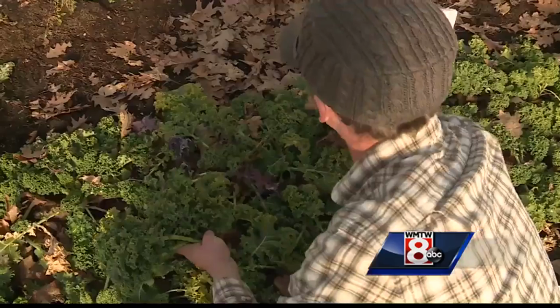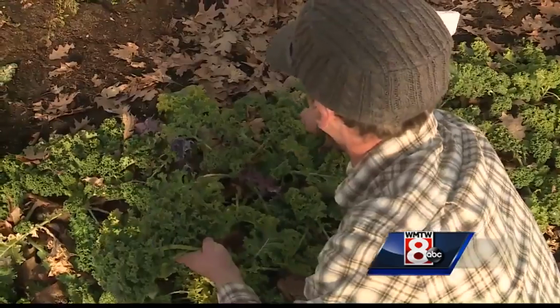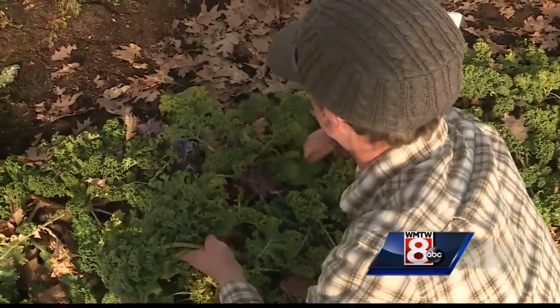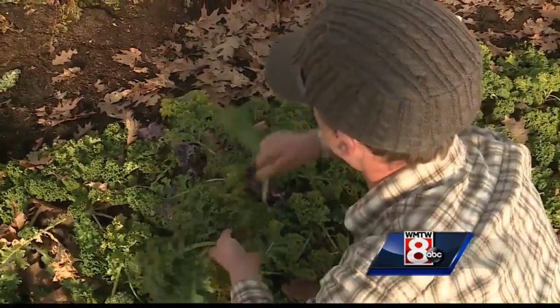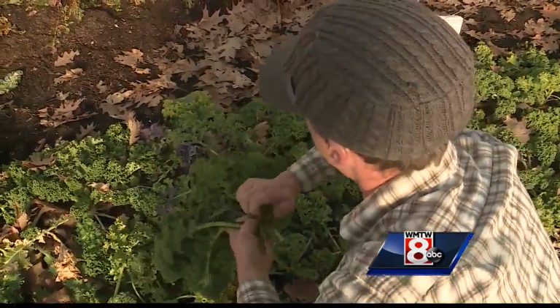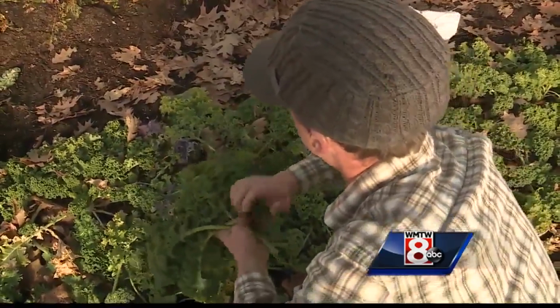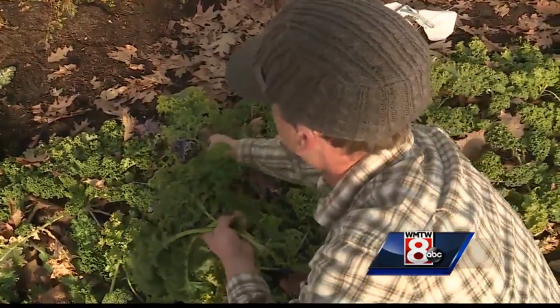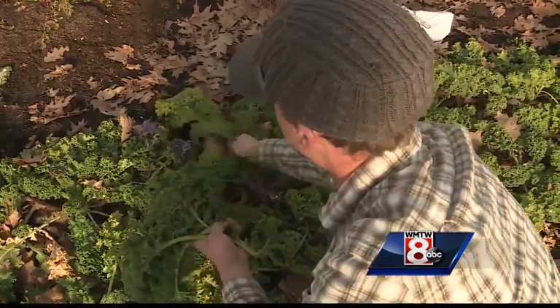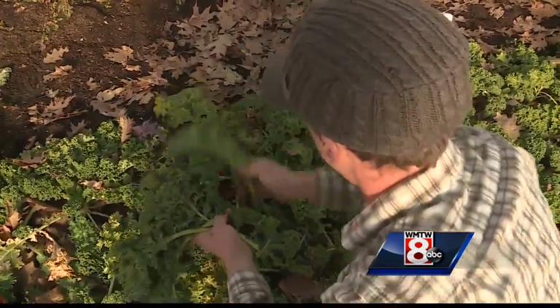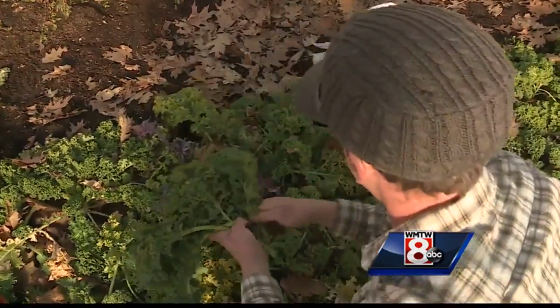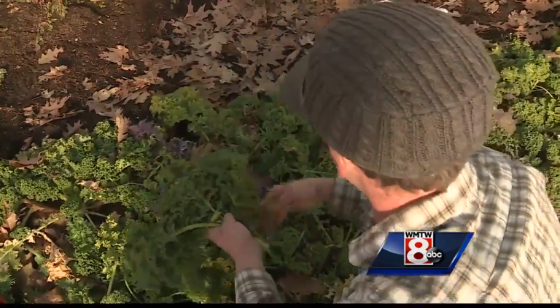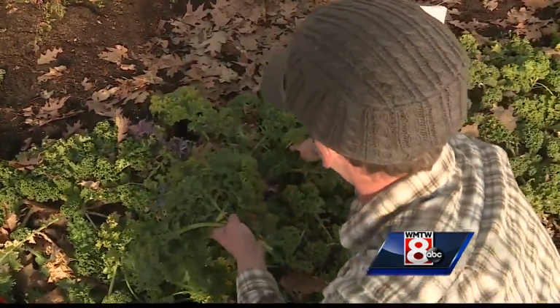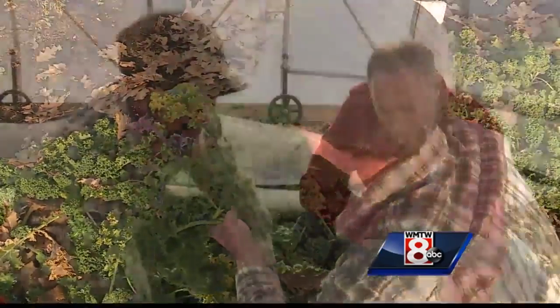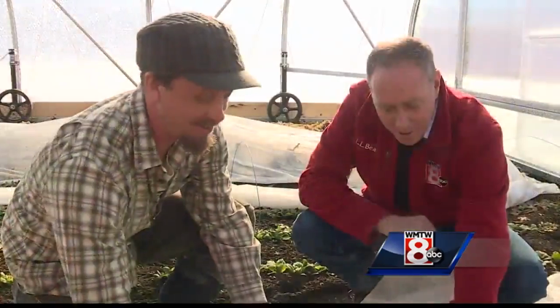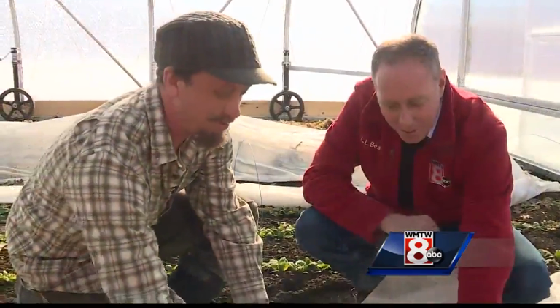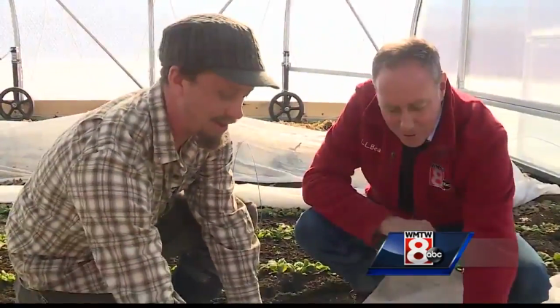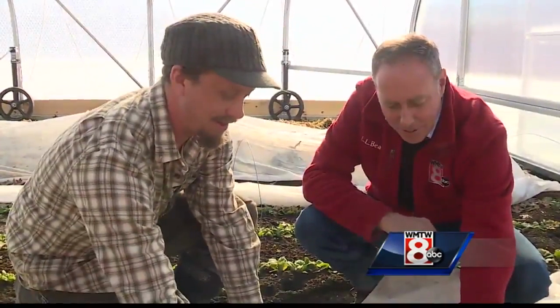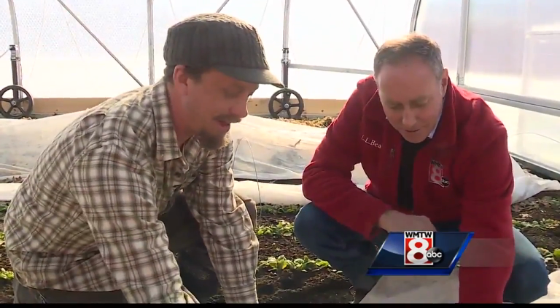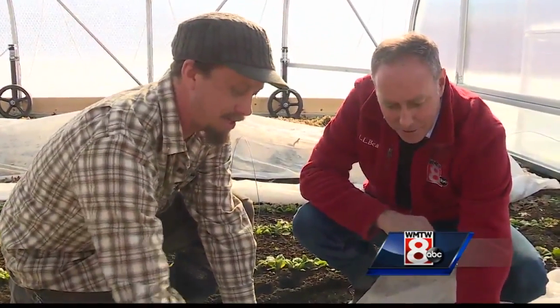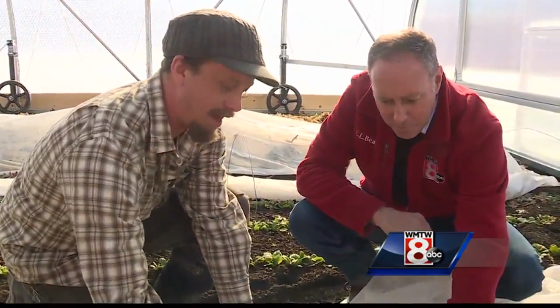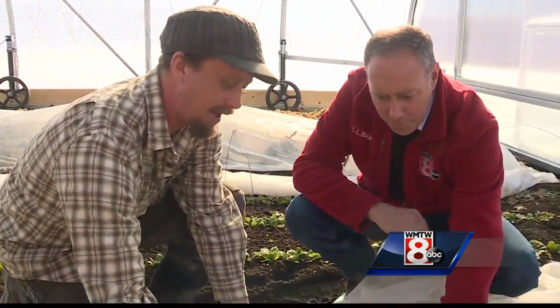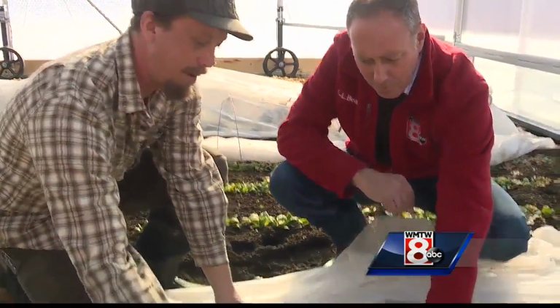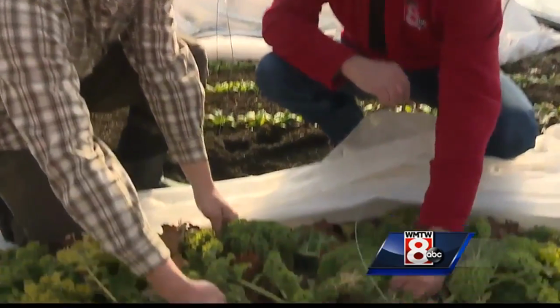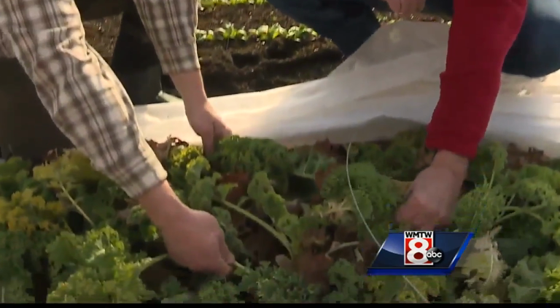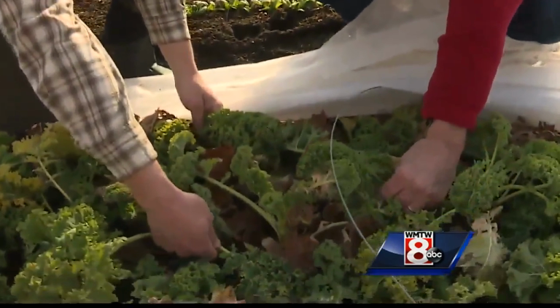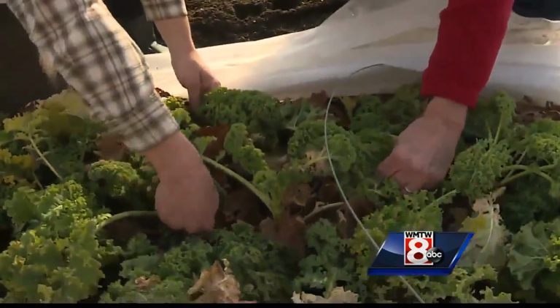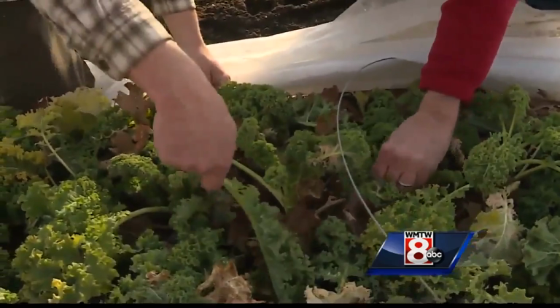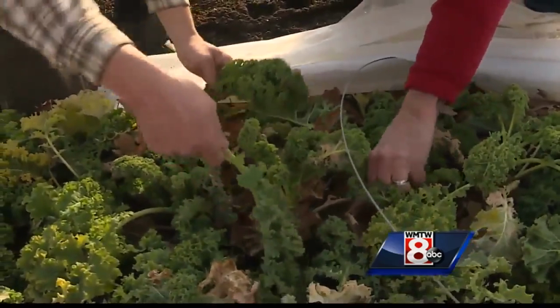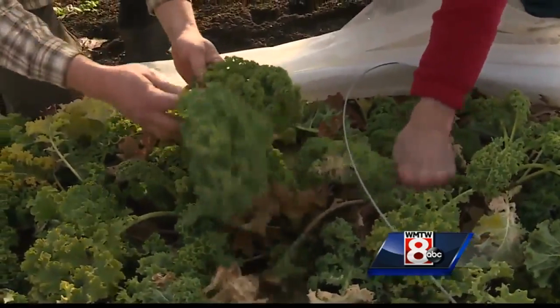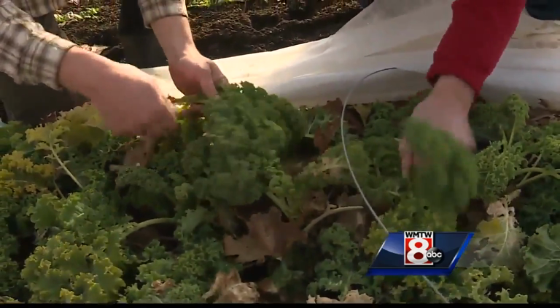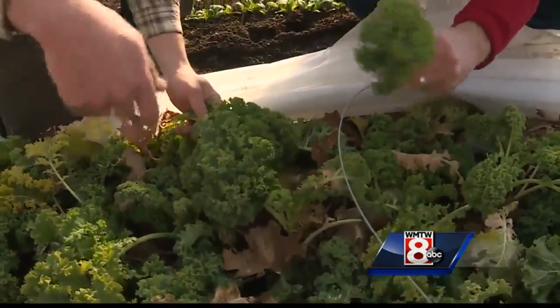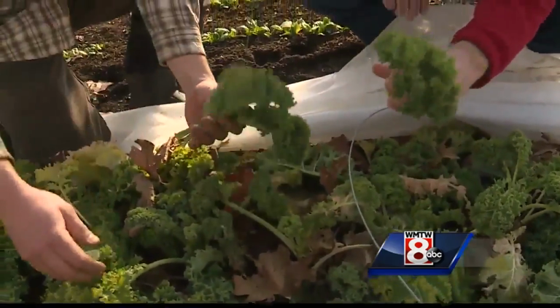We're donating all of this to local food pantries. Tell me how to harvest a piece of kale. Yeah, so take the outer leaf — a big outer leaf — and you can just snap it, kind of pull it up and snap.